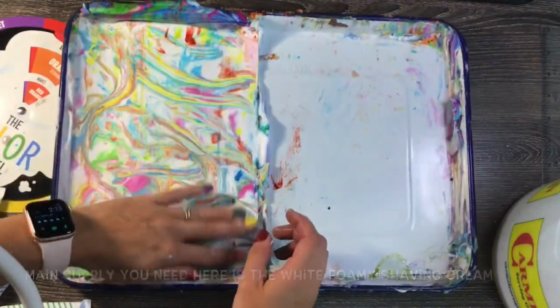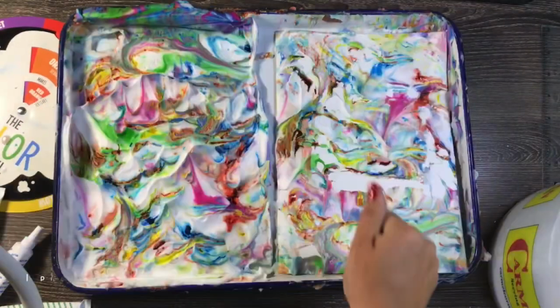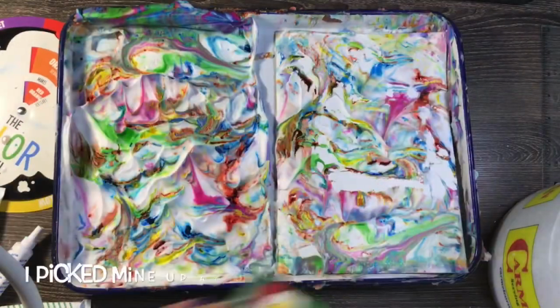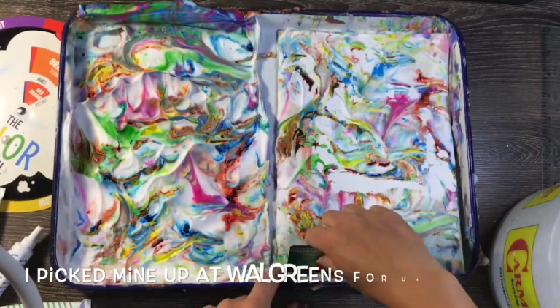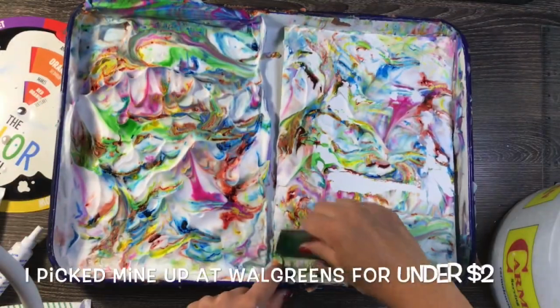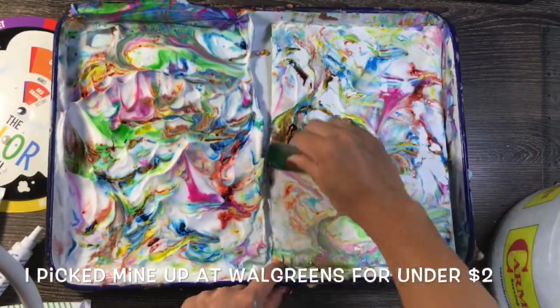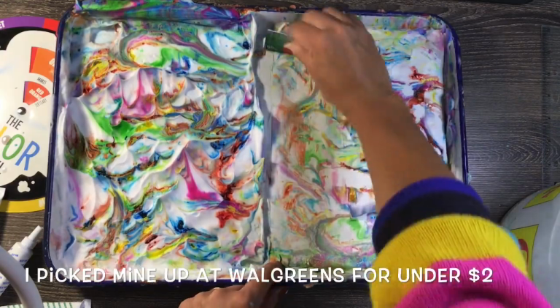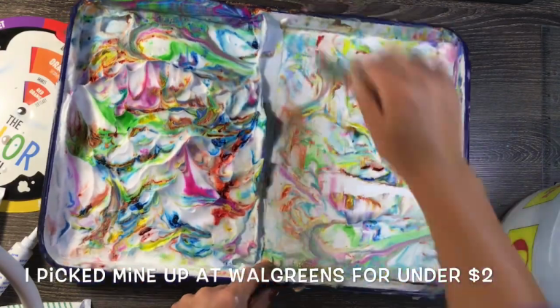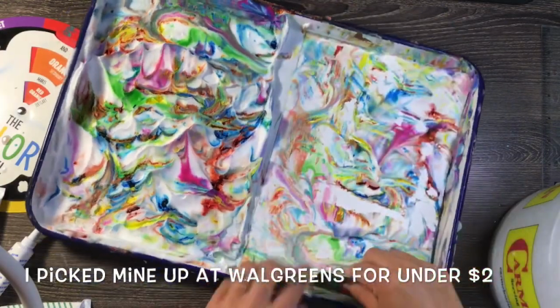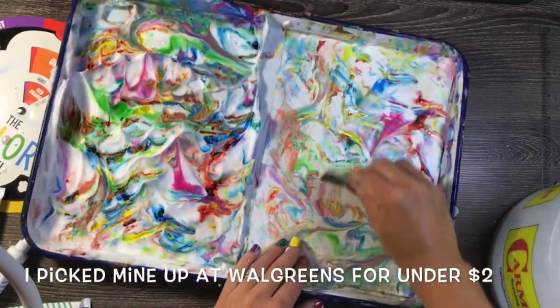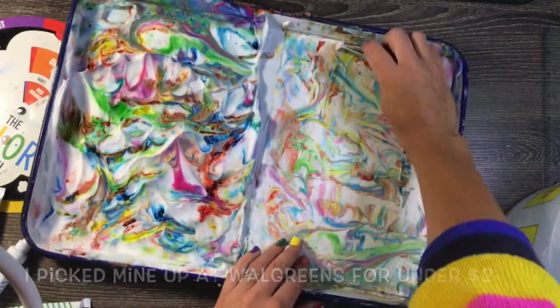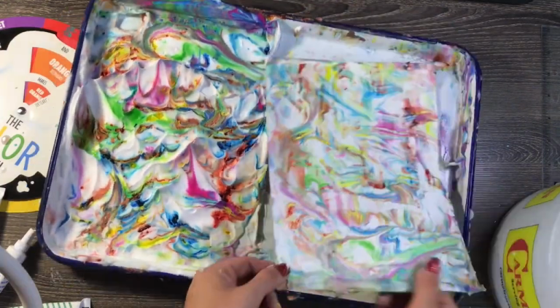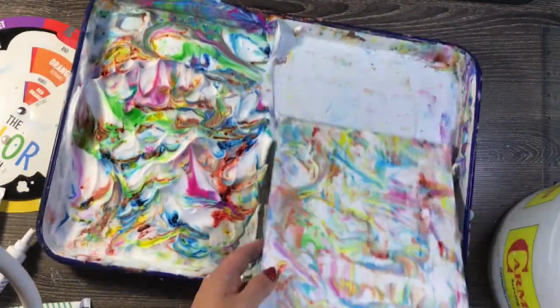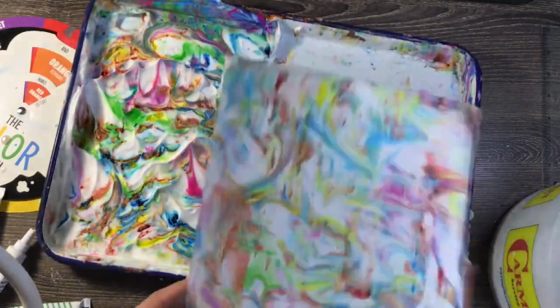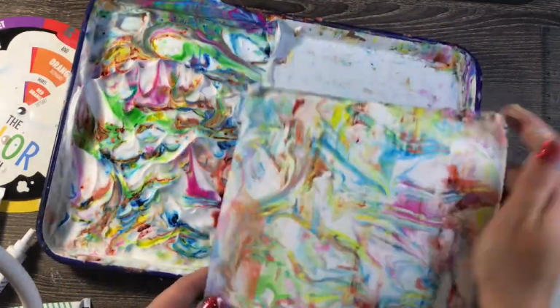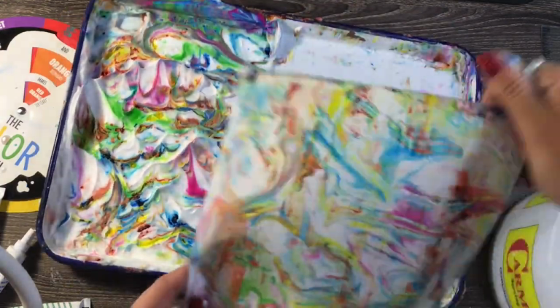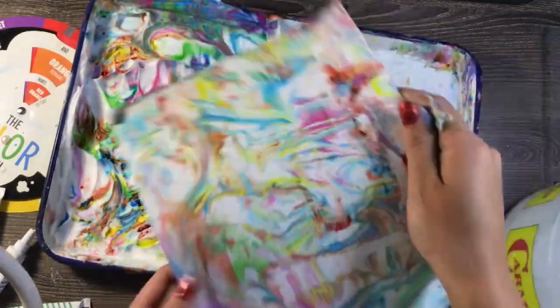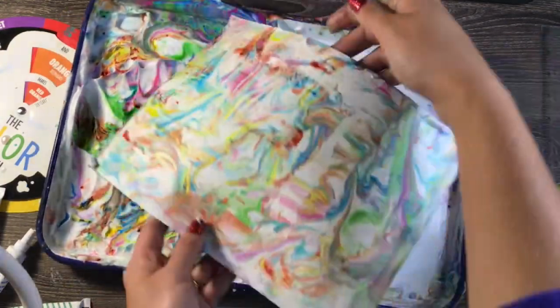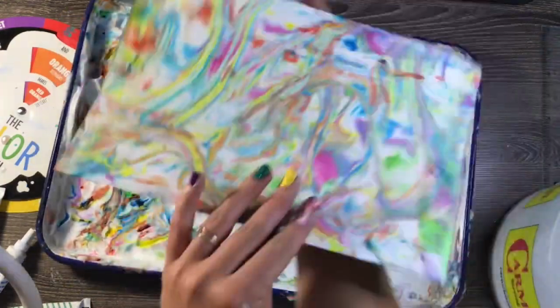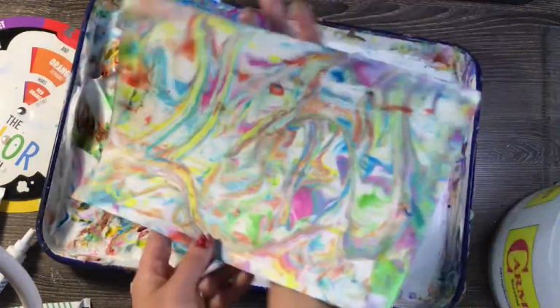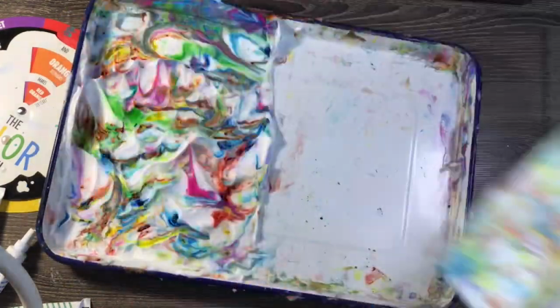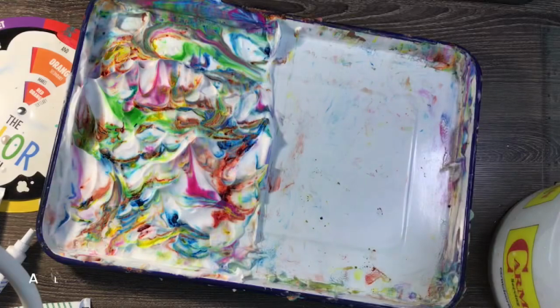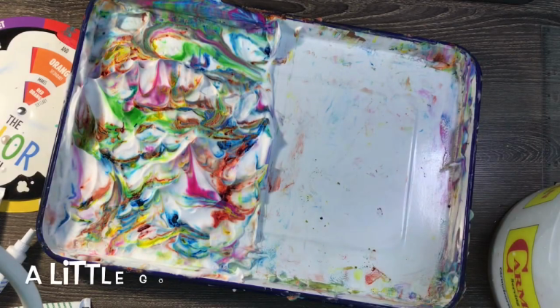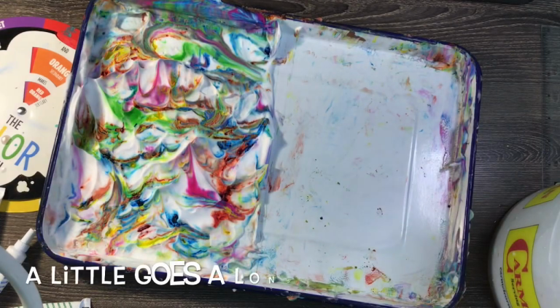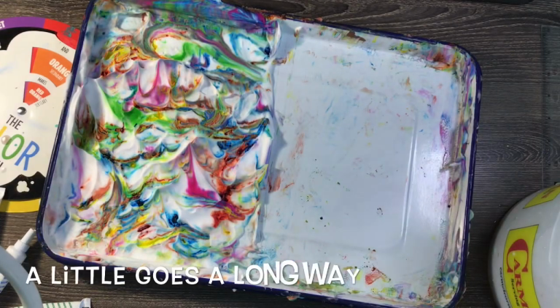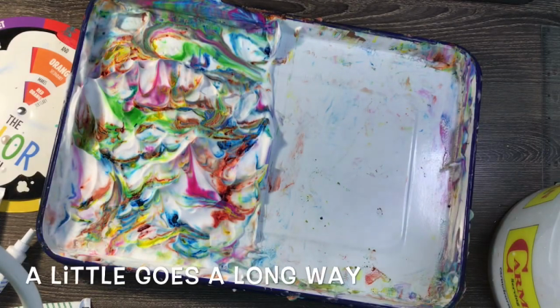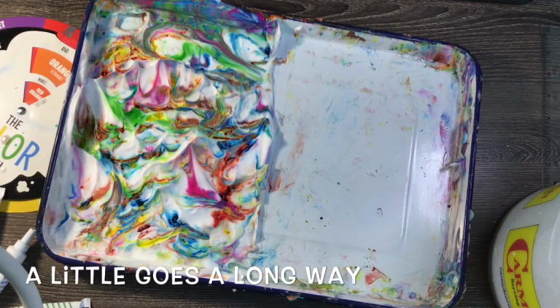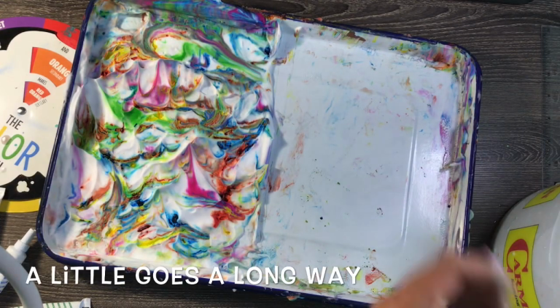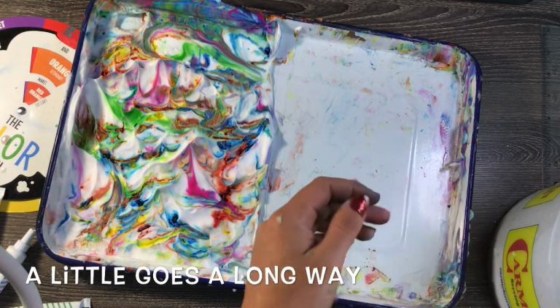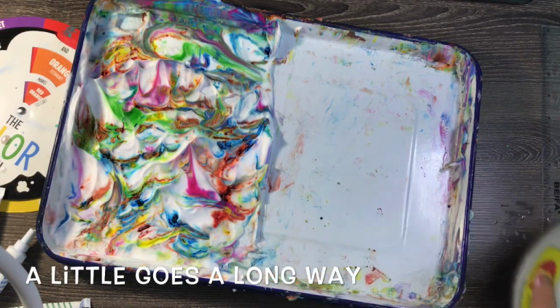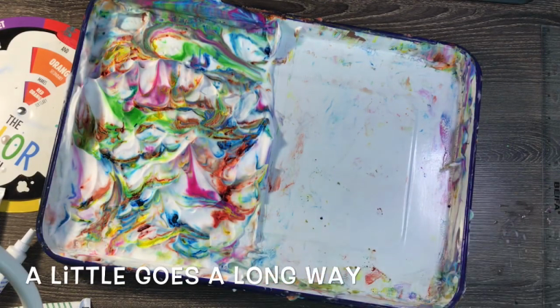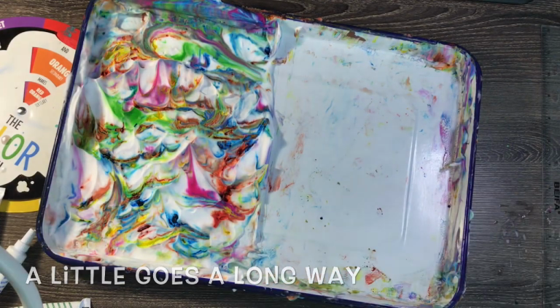The main requirement for this art project is that white foamy shaving cream. It costs only about a dollar — they have it at the dollar store and the grocery store. It's really no more than two dollars for a can and you only need a little bit to put on your tray.